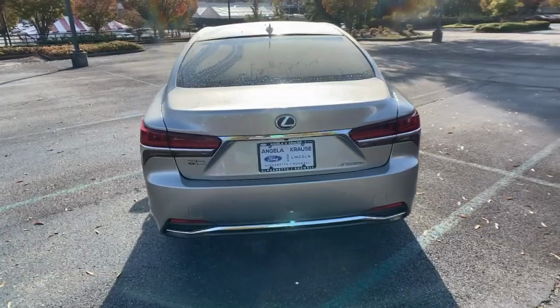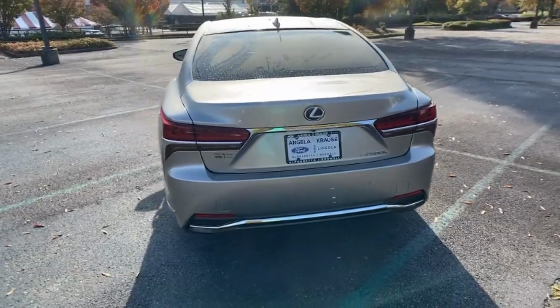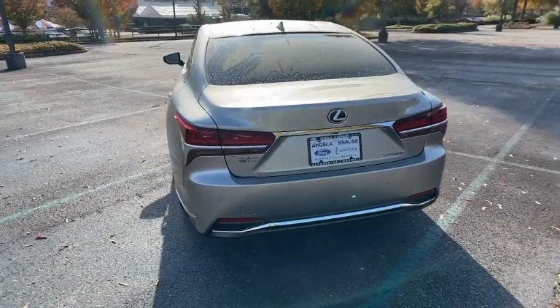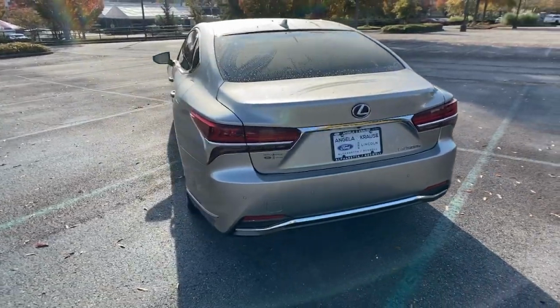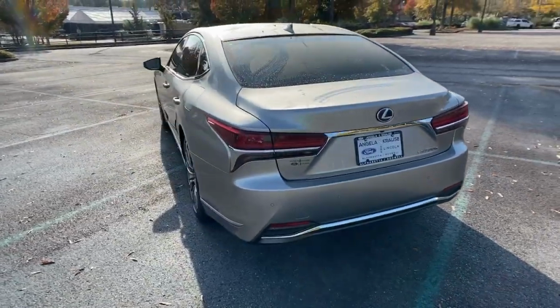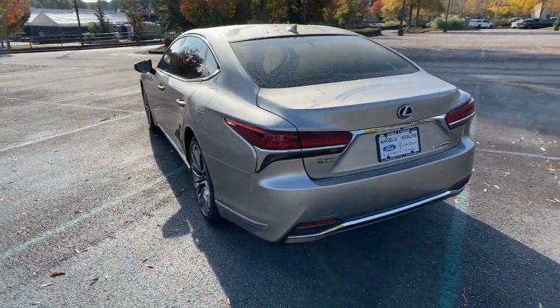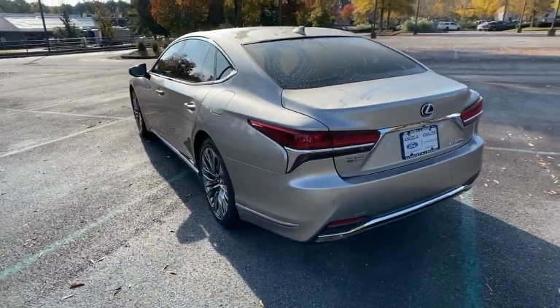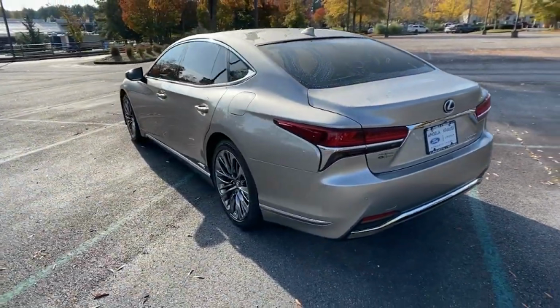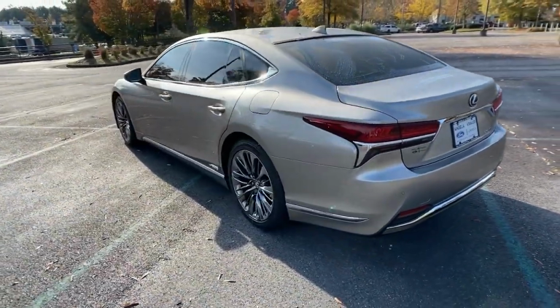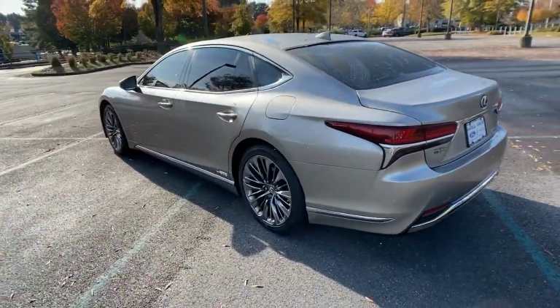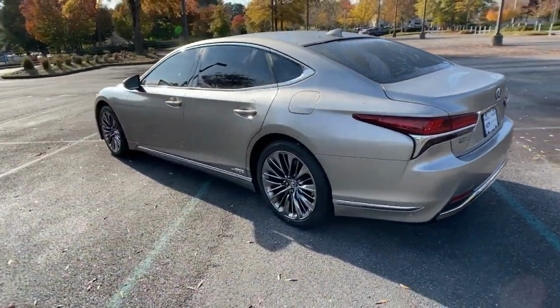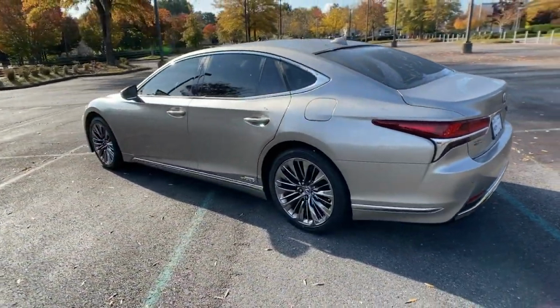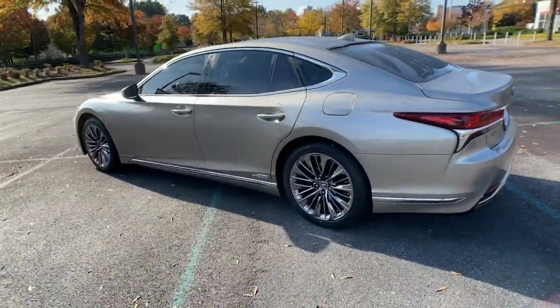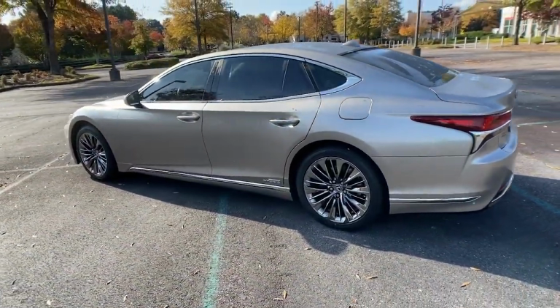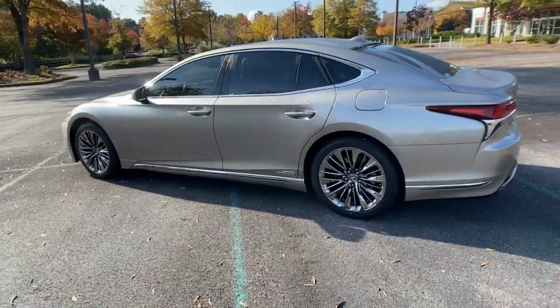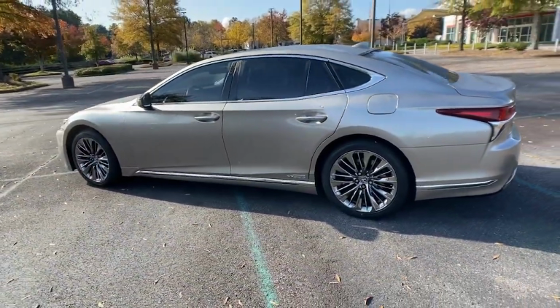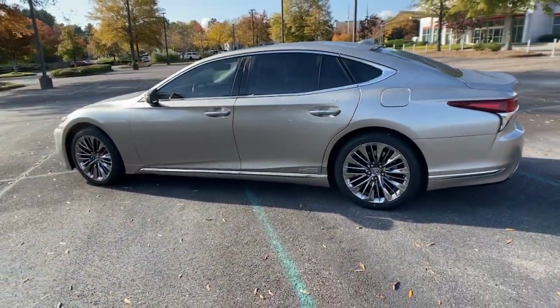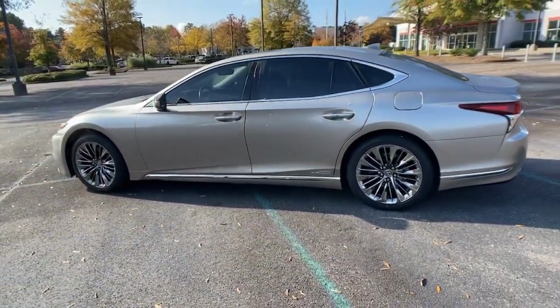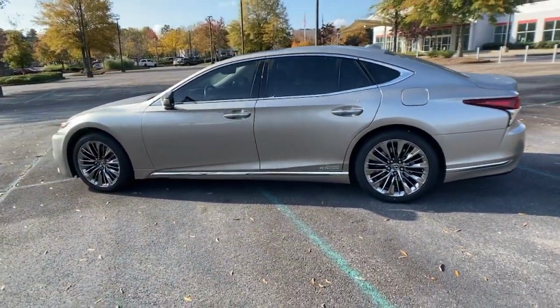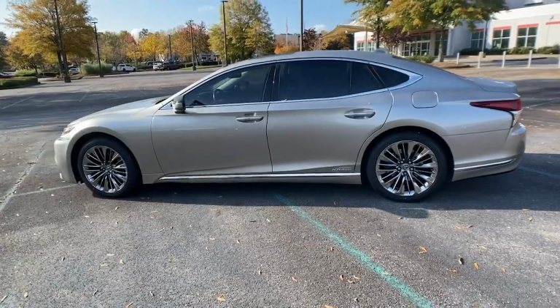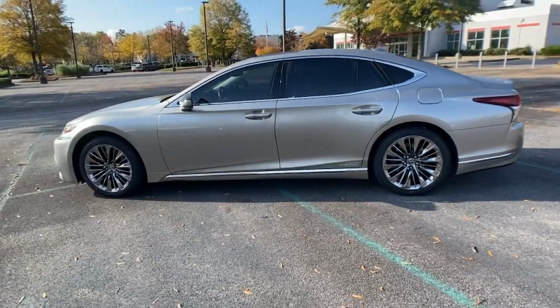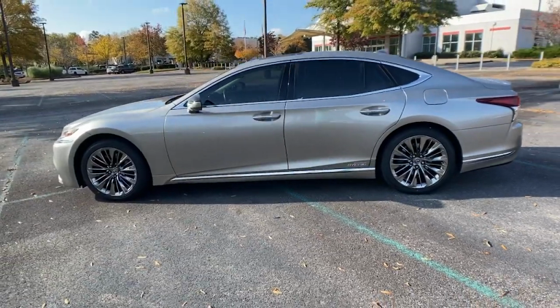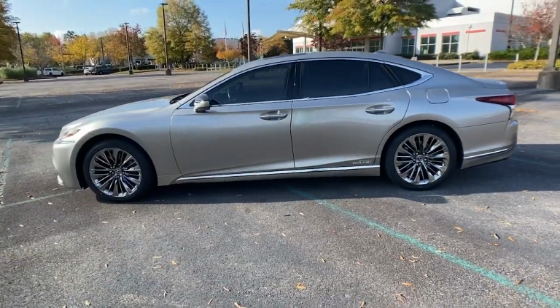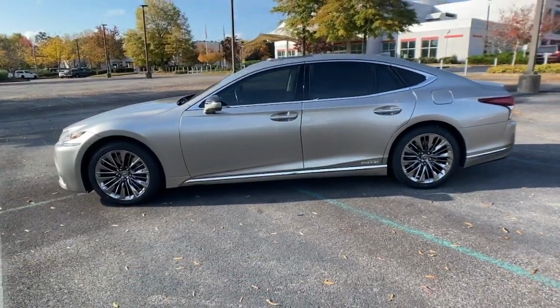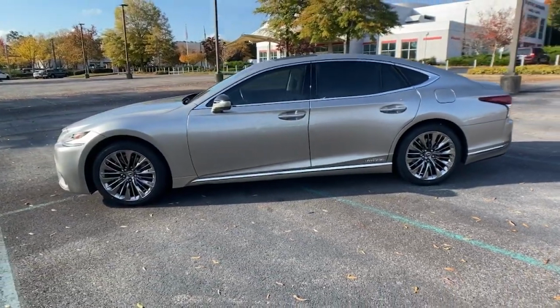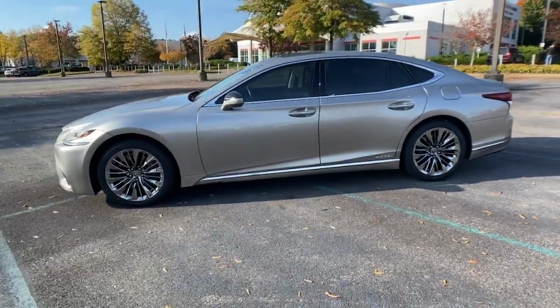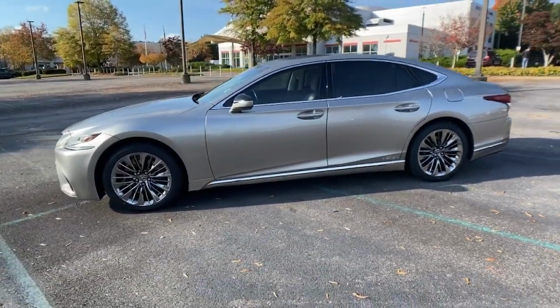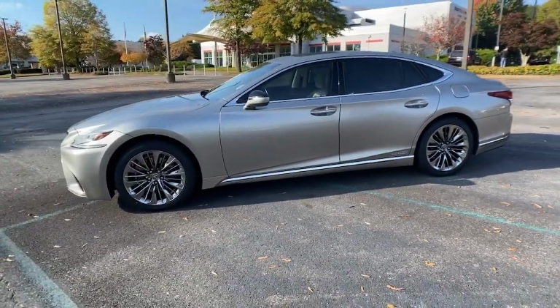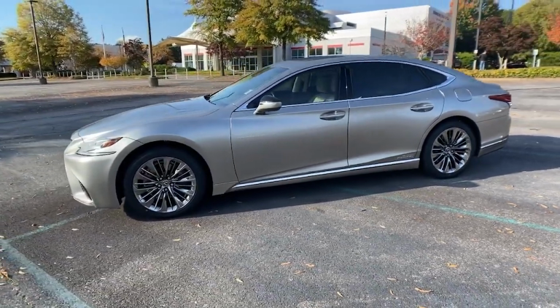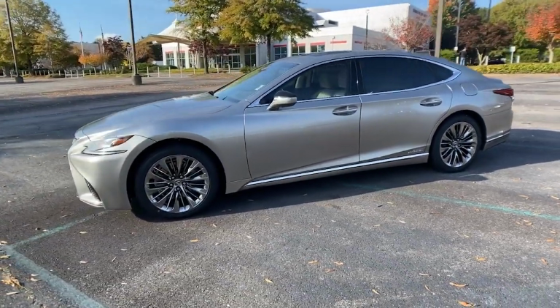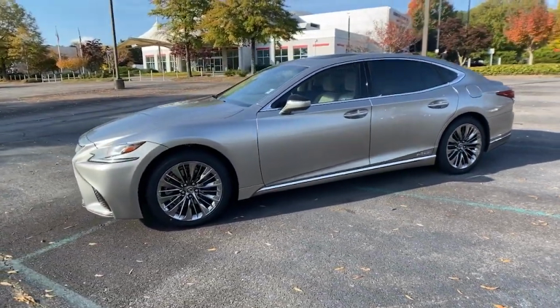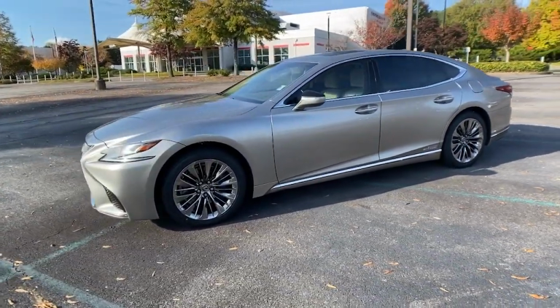Enjoy a view of this artfully styled Lexus LS — the premium luxury sedan with sweeping coupe-like lines, serene cabin, and exhilarating performance.